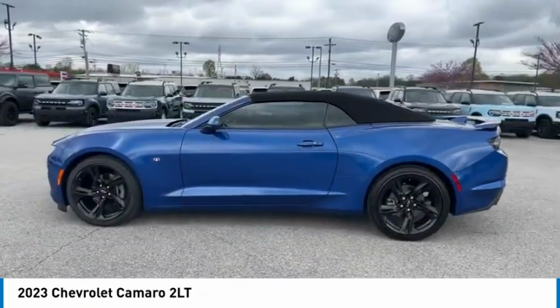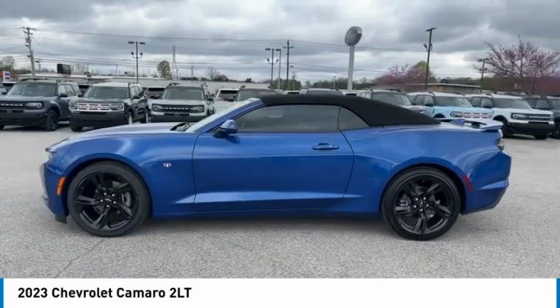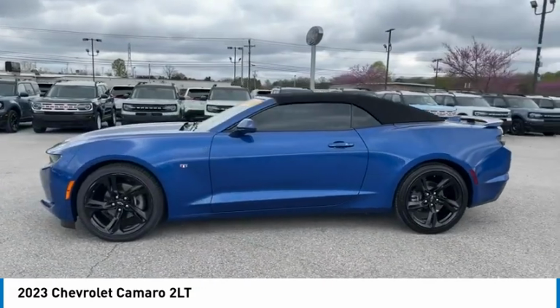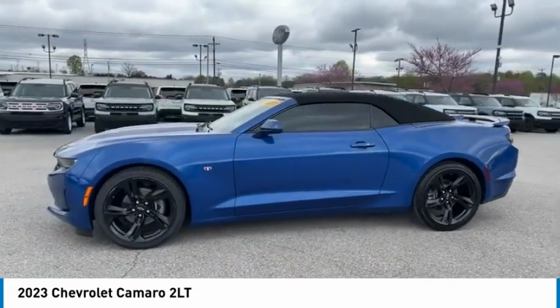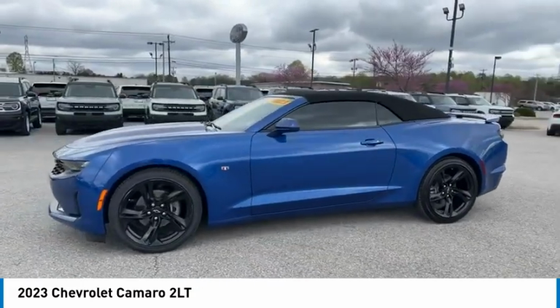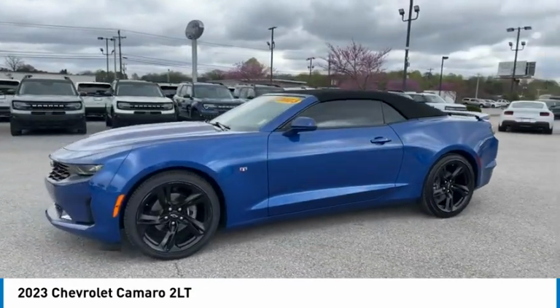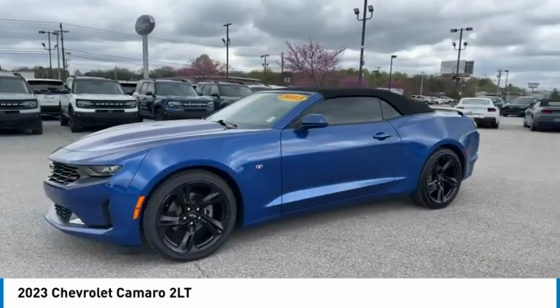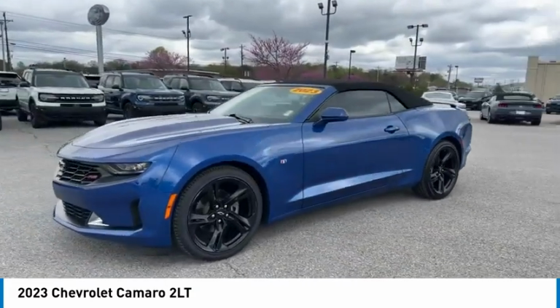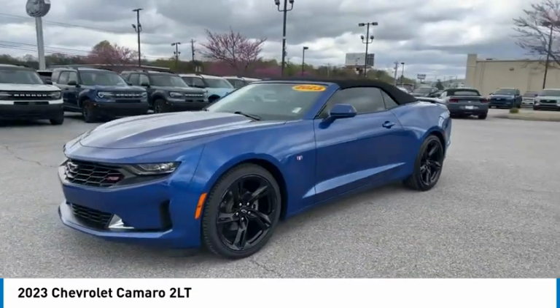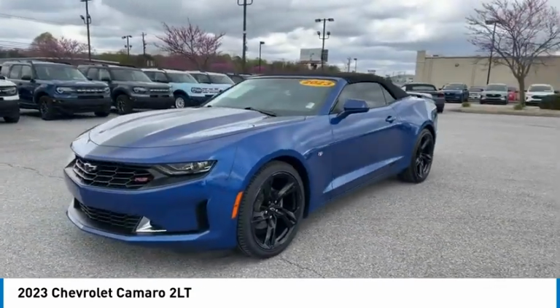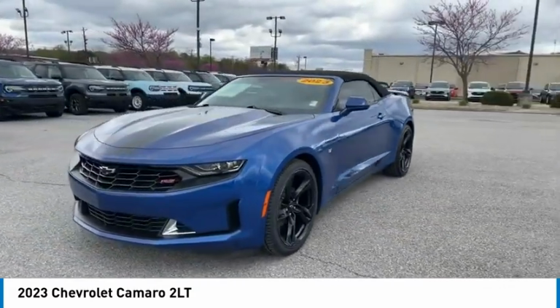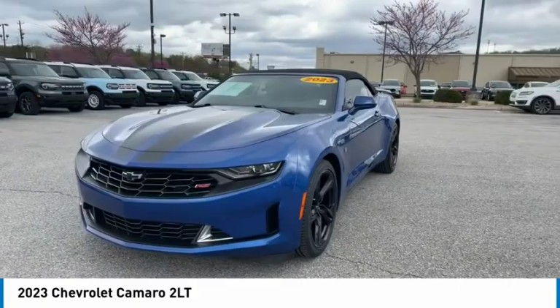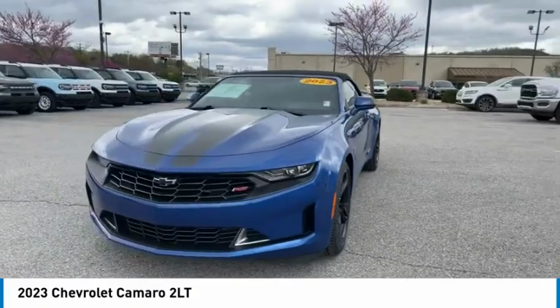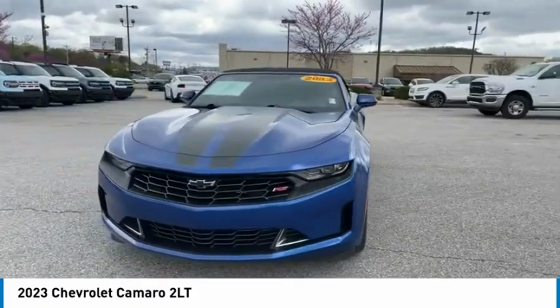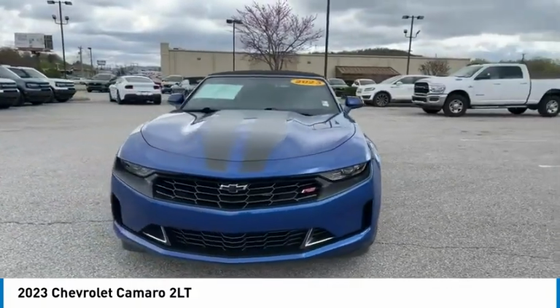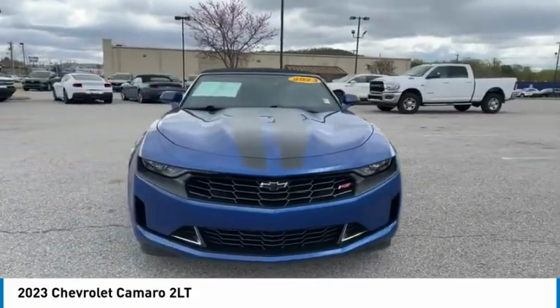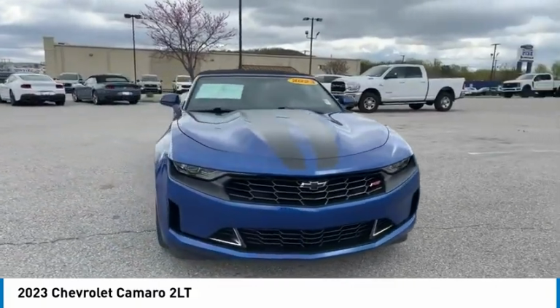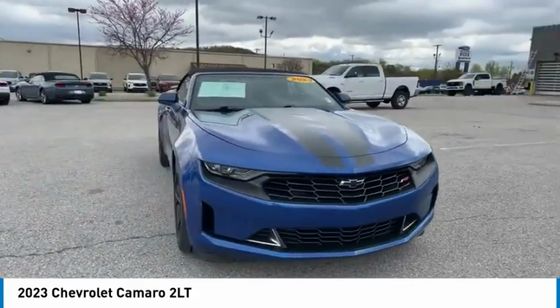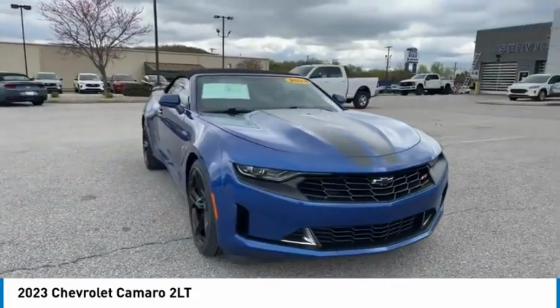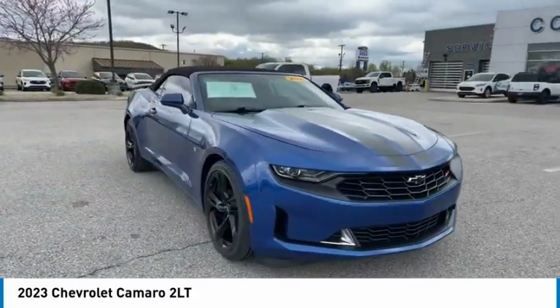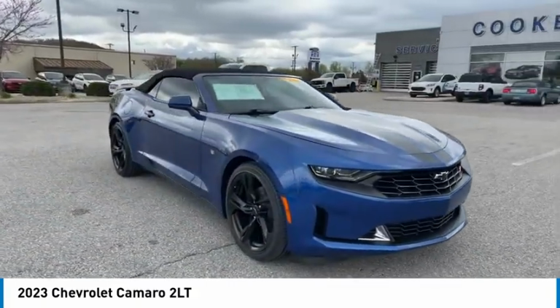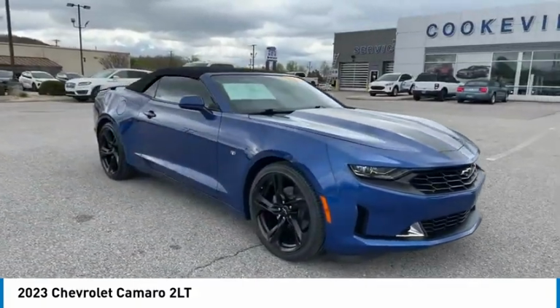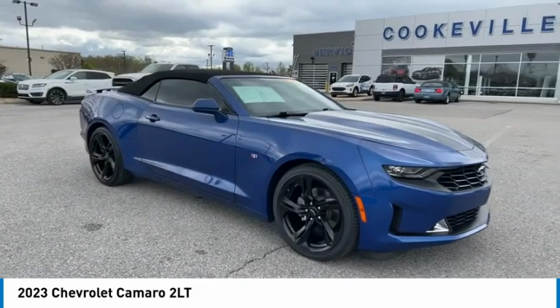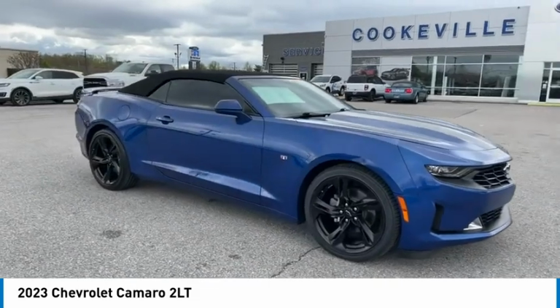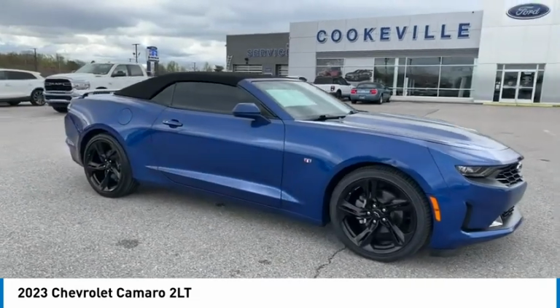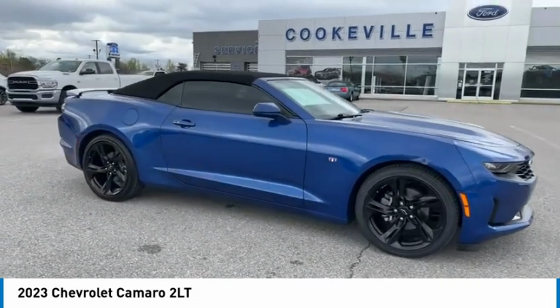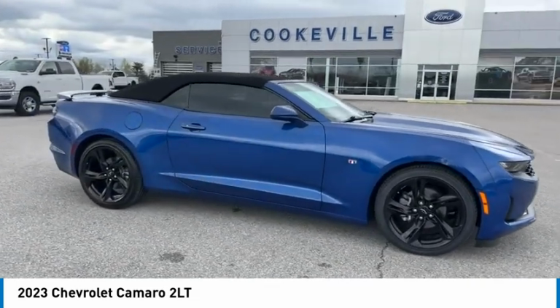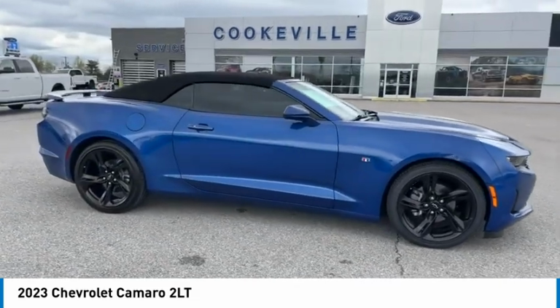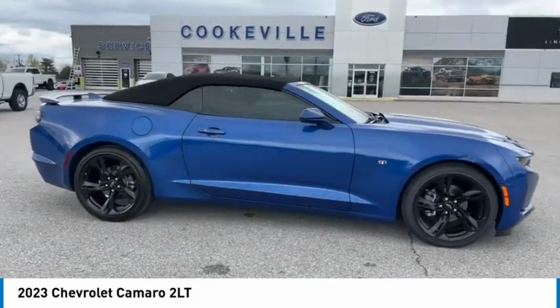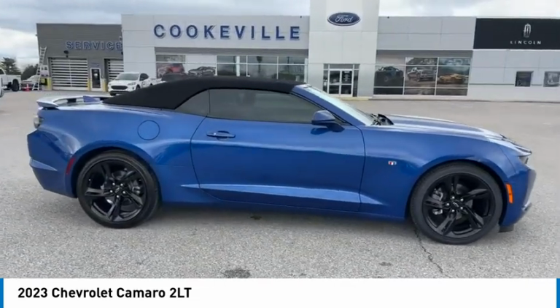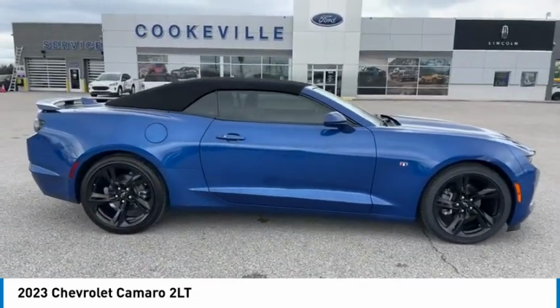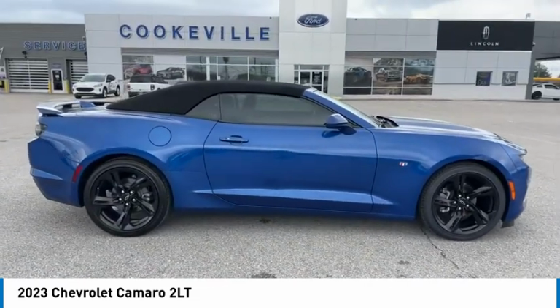Here are some of this vehicle's great options: aluminum wheels, rear spoiler, daytime running lights, remote keyless entry, remote trunk release, mirror memory, traction control, security system, cruise control, power door locks.